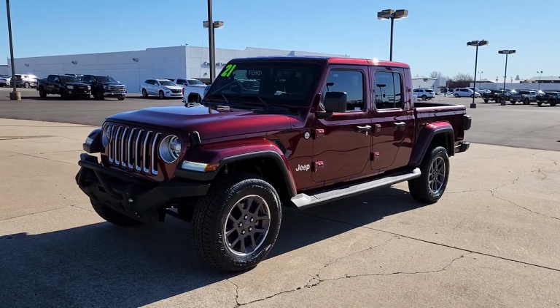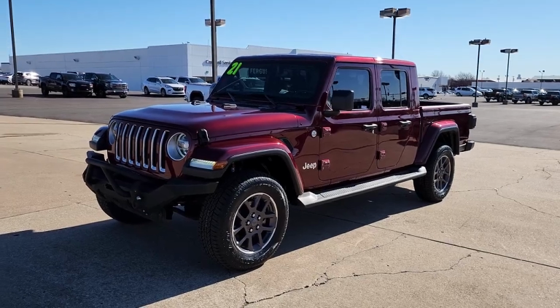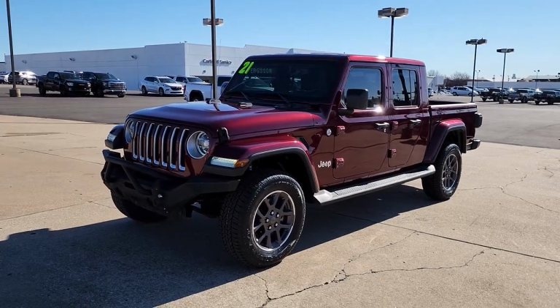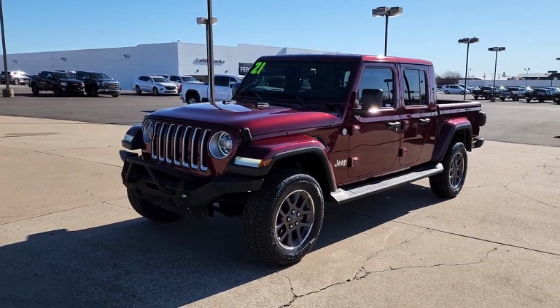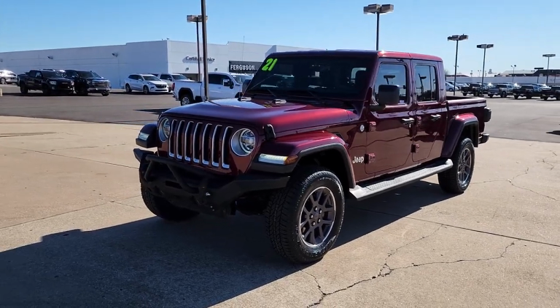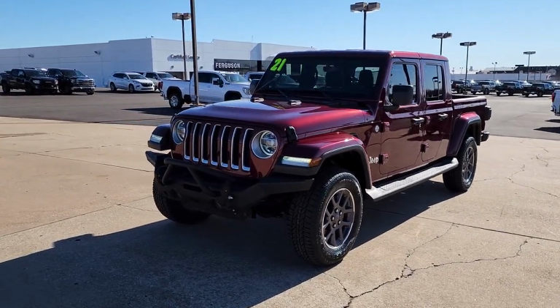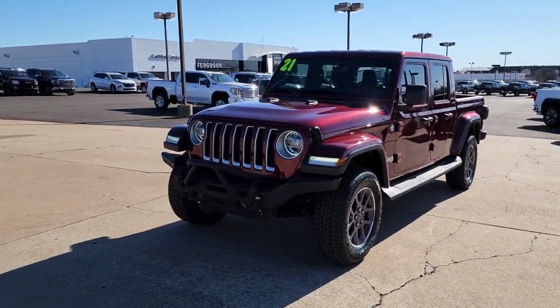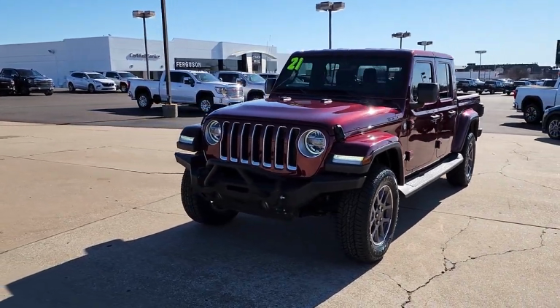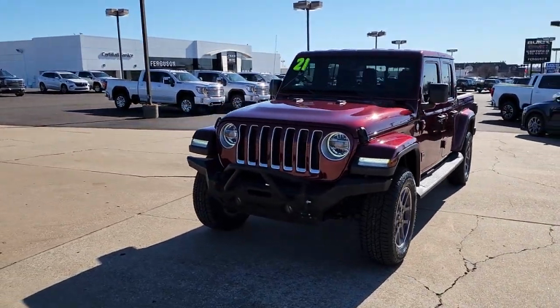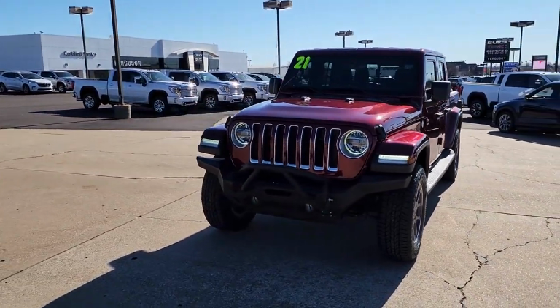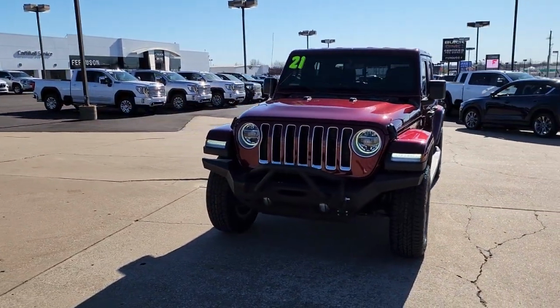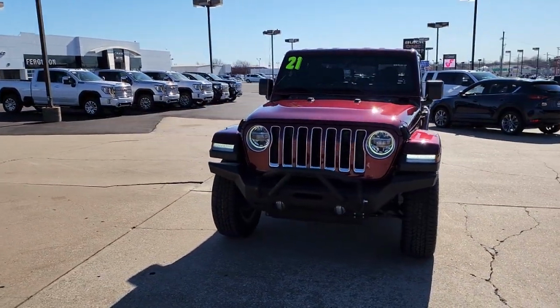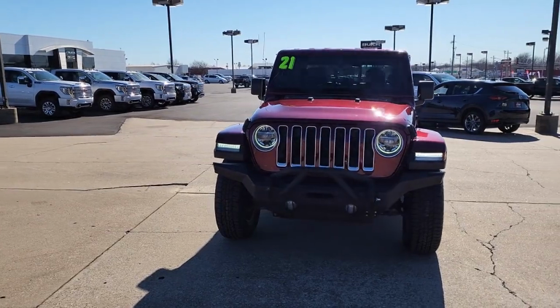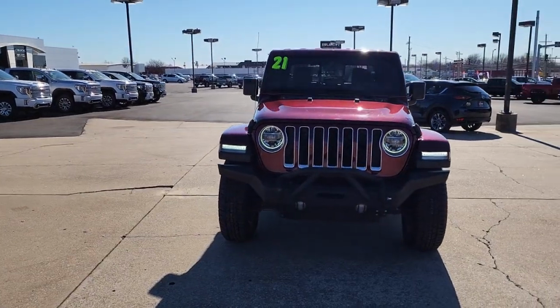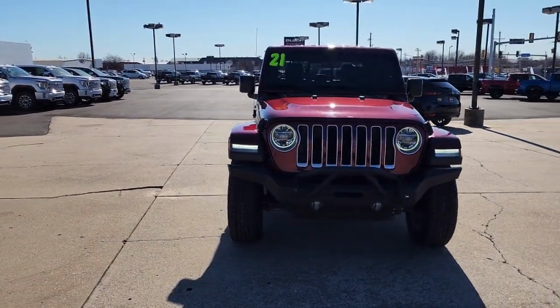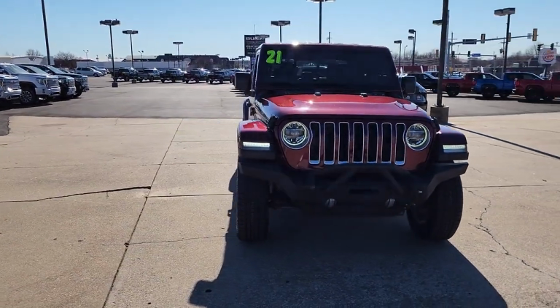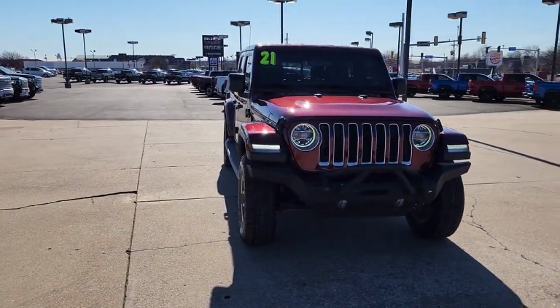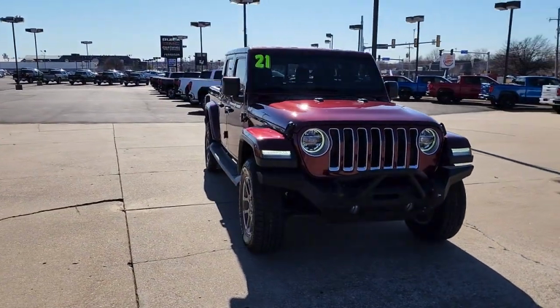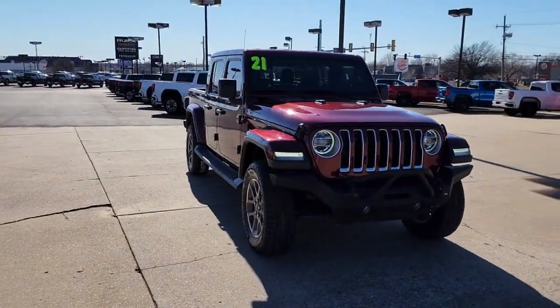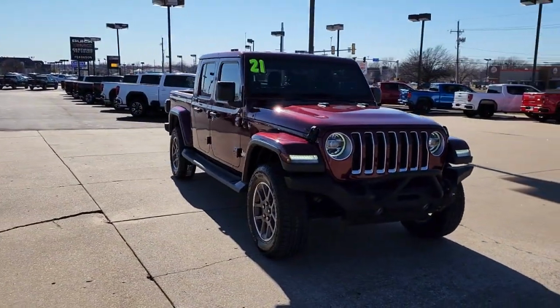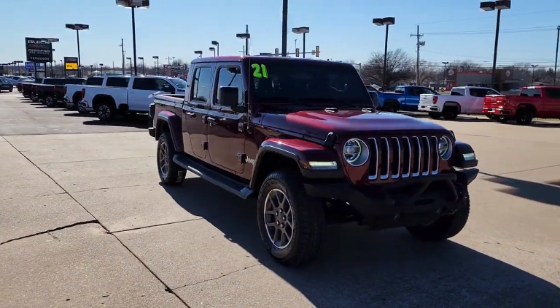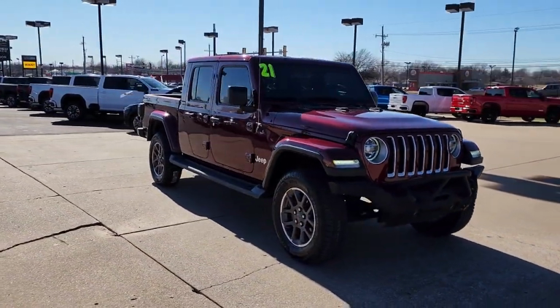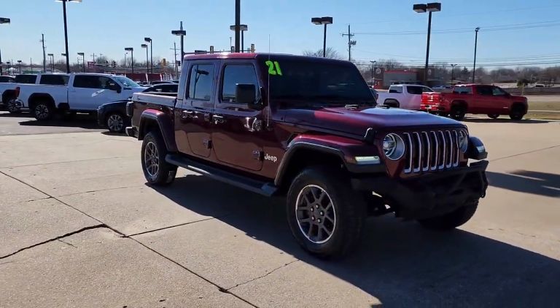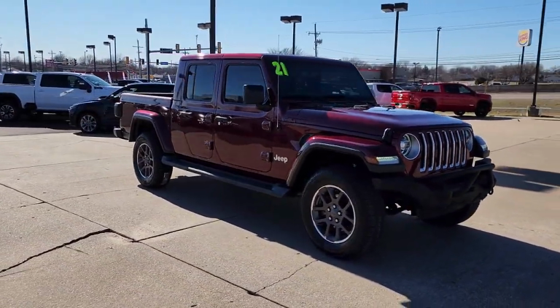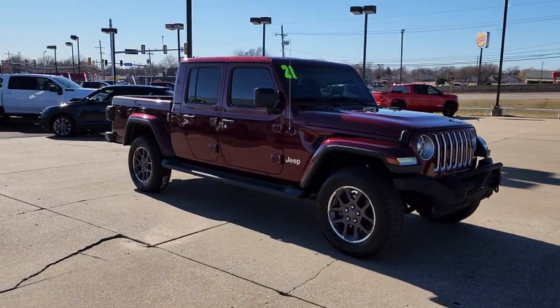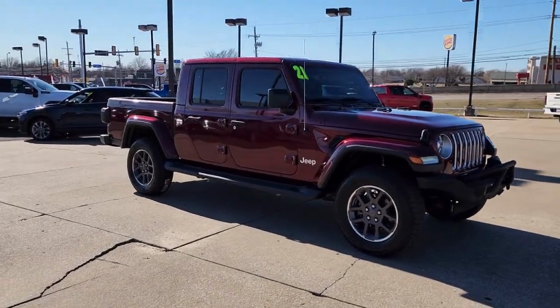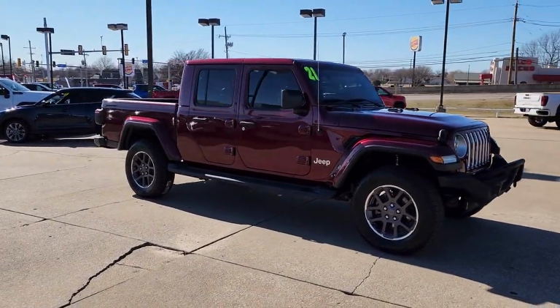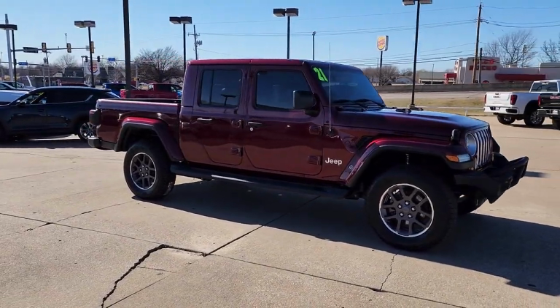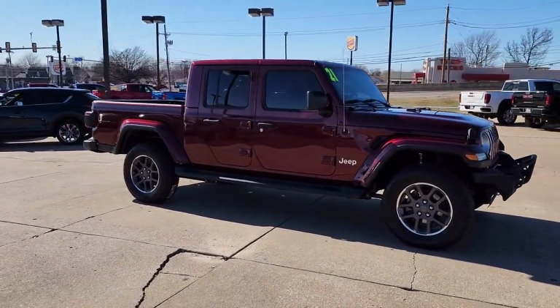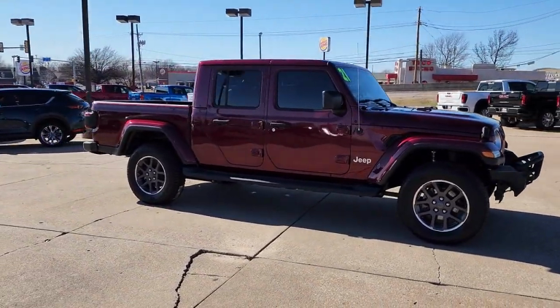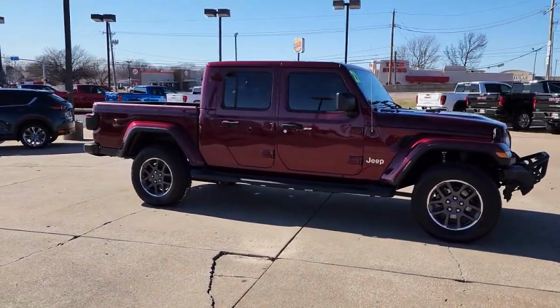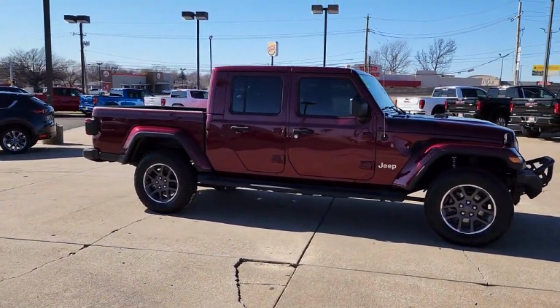Get into the 2021 Jeep Gladiator. With less than 35,000 miles on the odometer, this vehicle provides excellent value. Here's an off-roader's dream come true, the Gladiator.